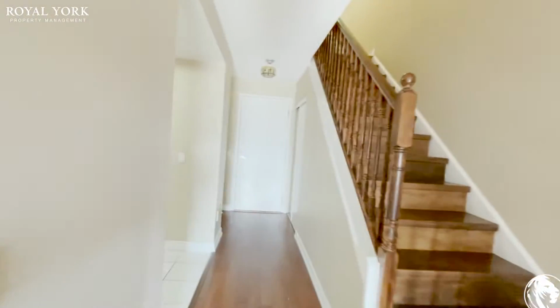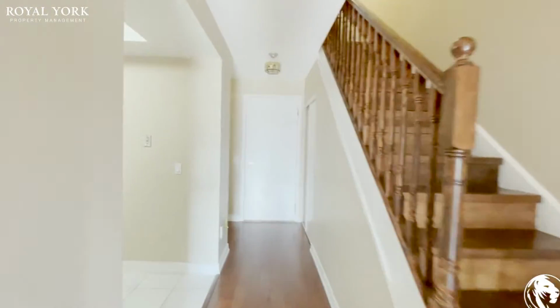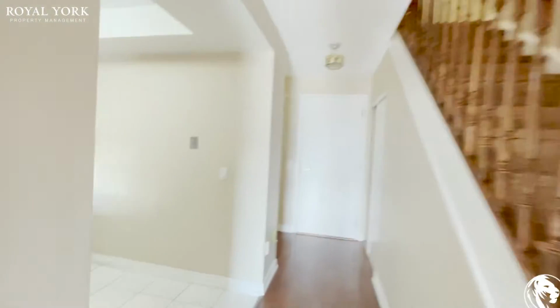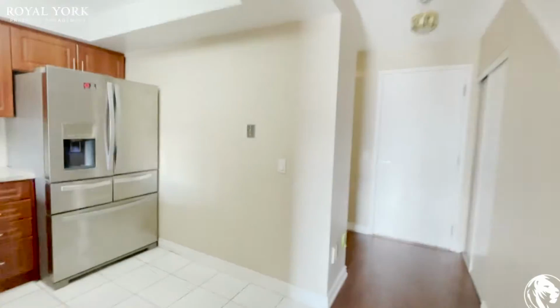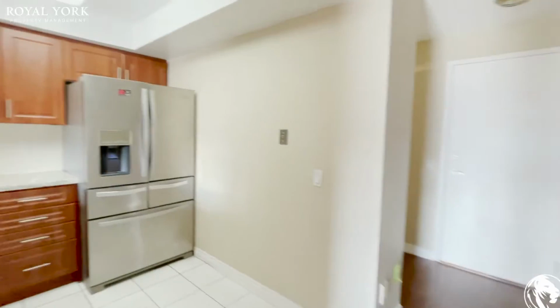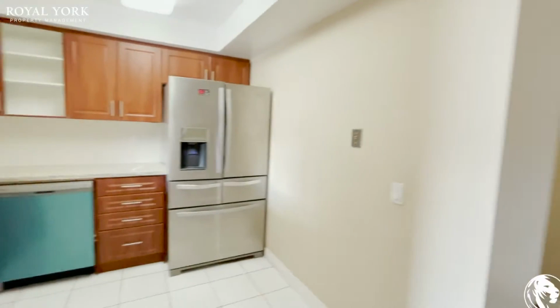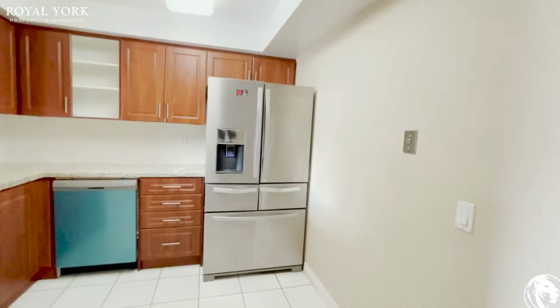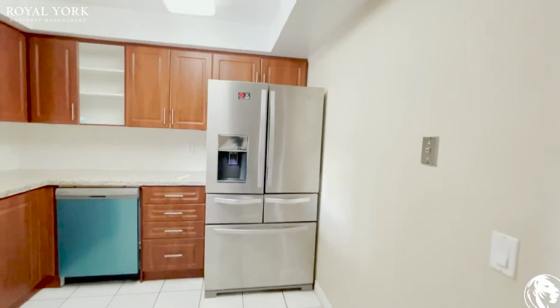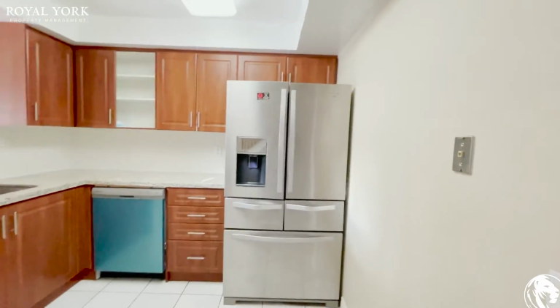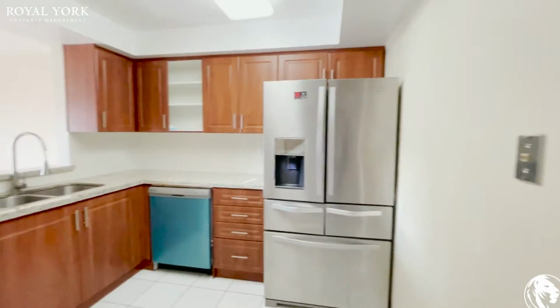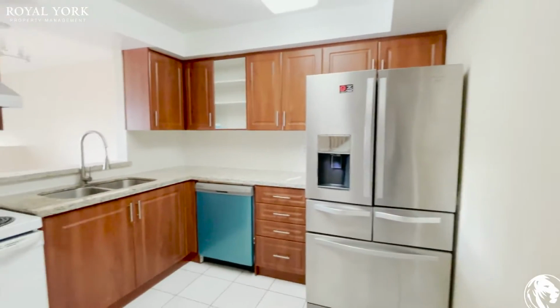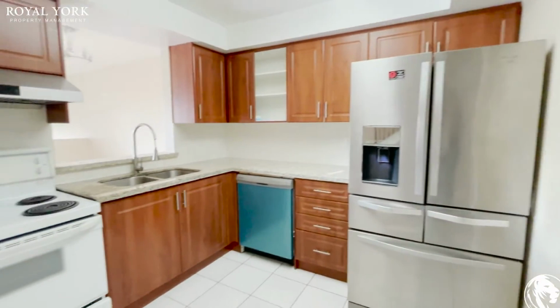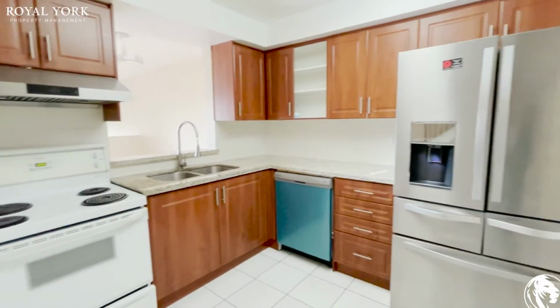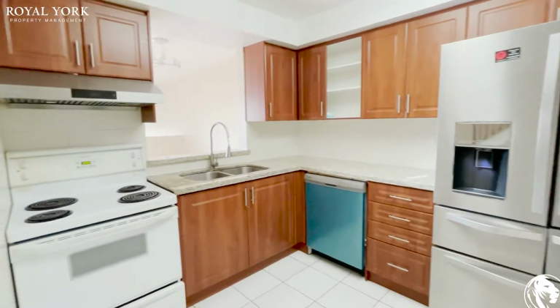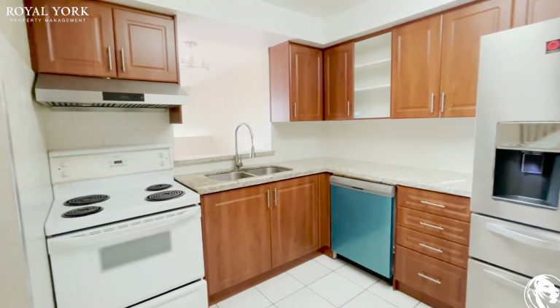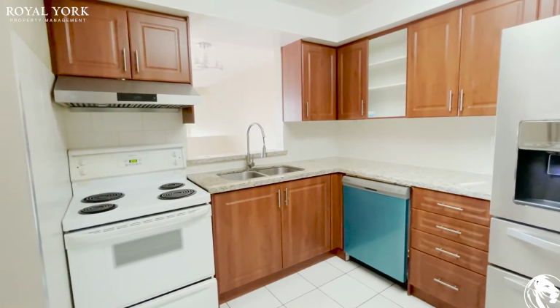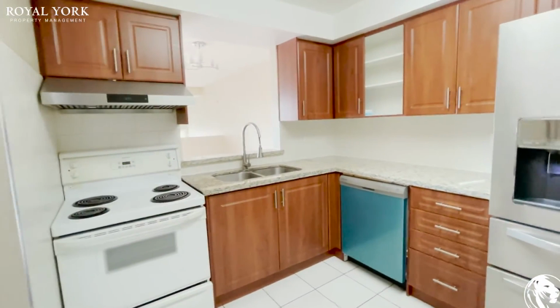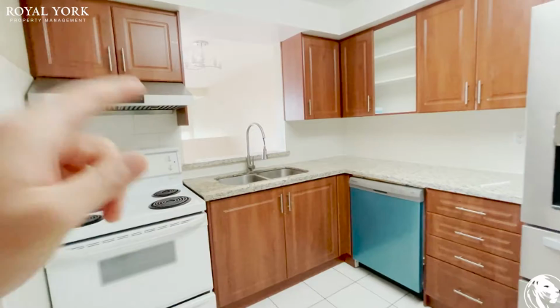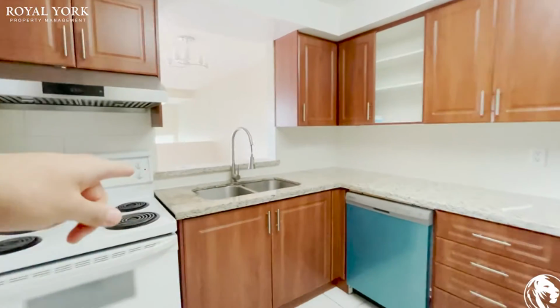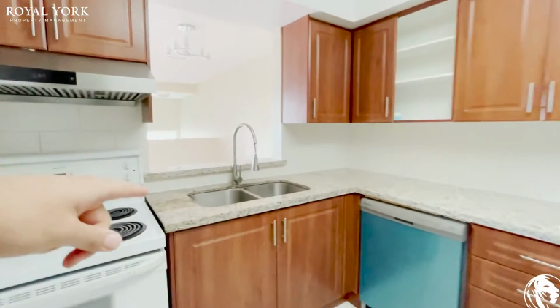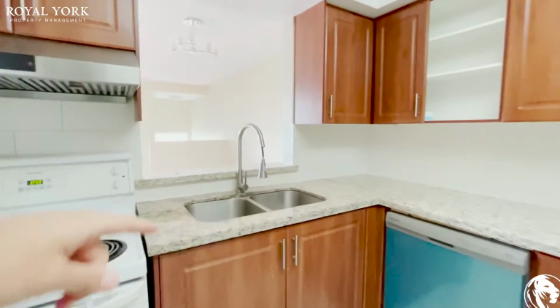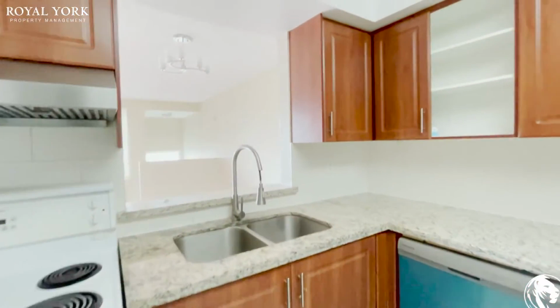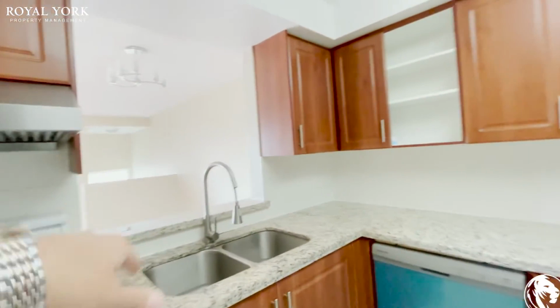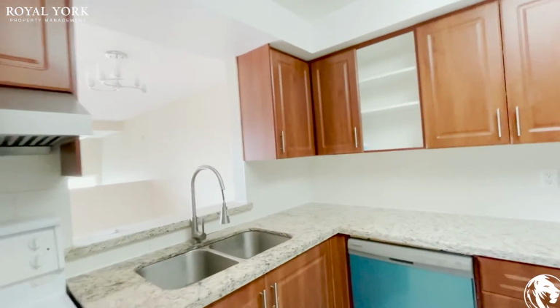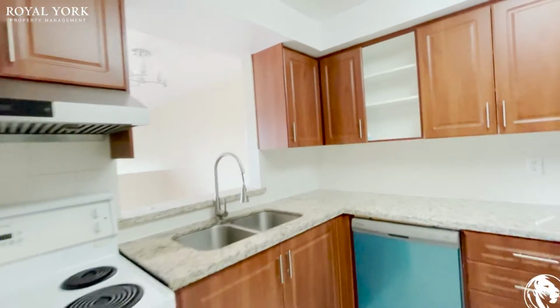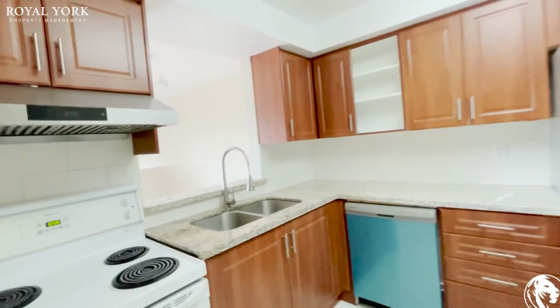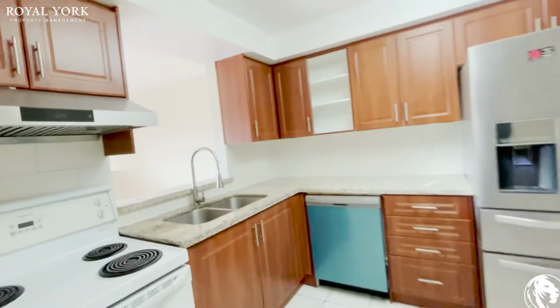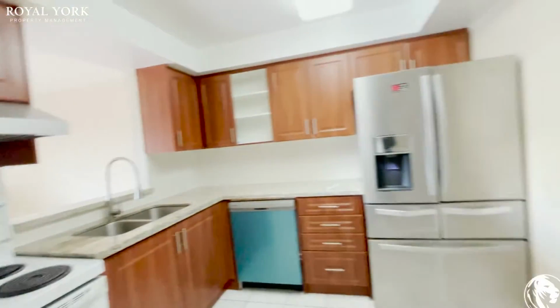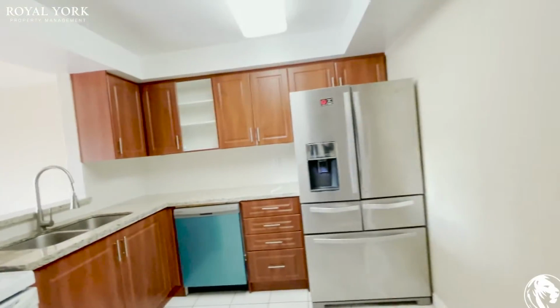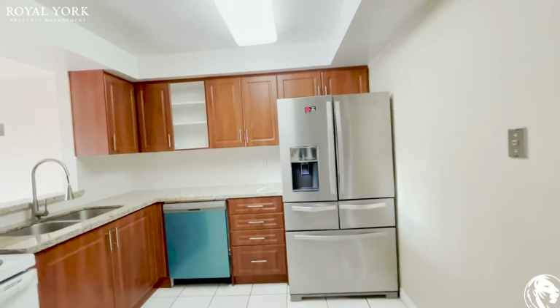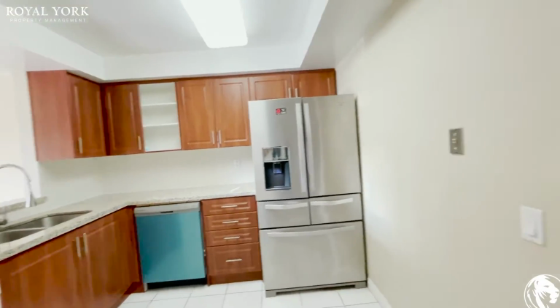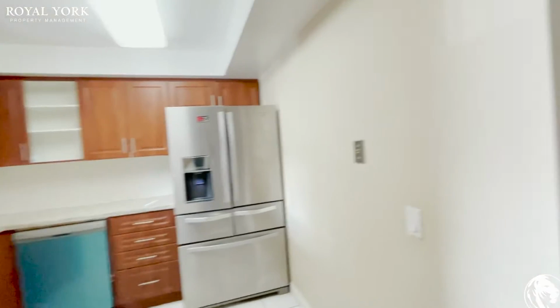Coming into the kitchen you have your stainless steel appliances, as you can see, with your granite countertops. You have a double sink with tons of cabinet space.